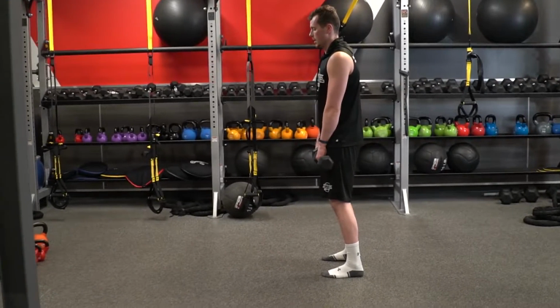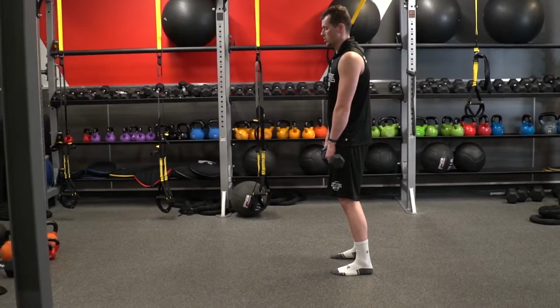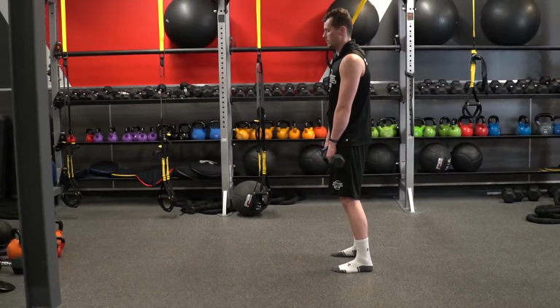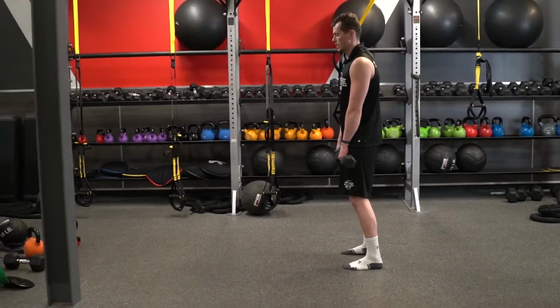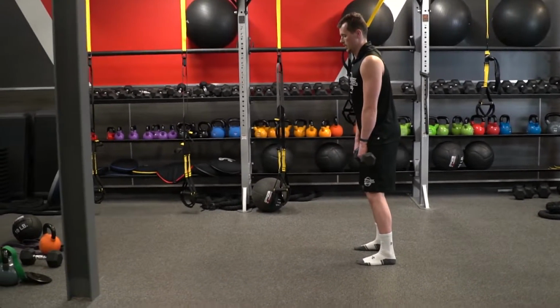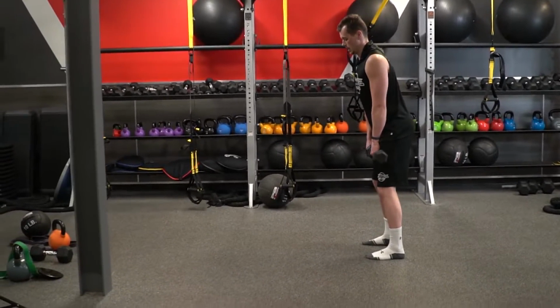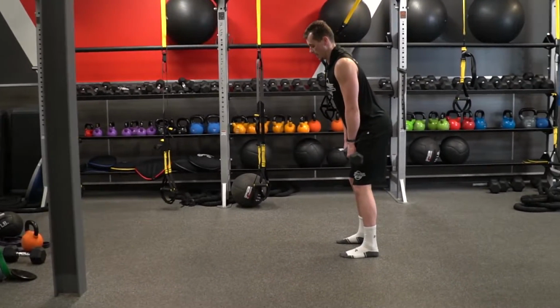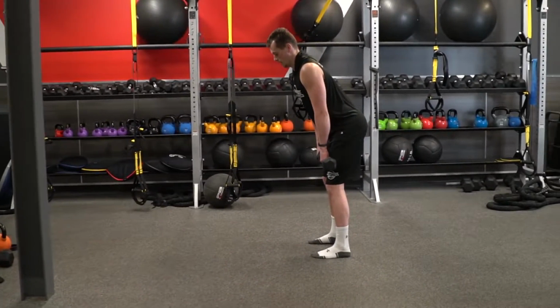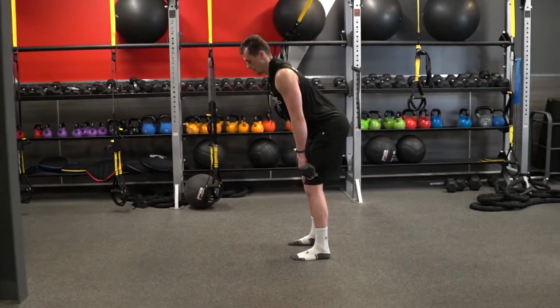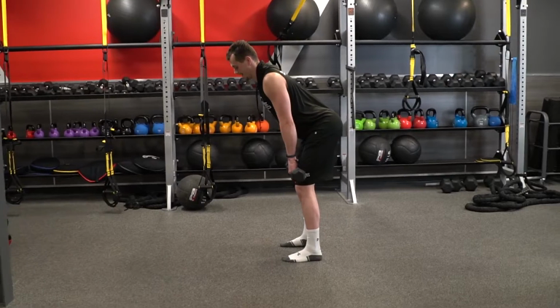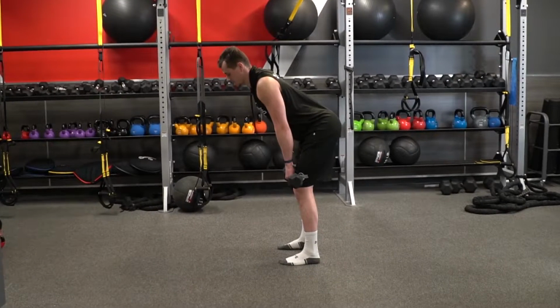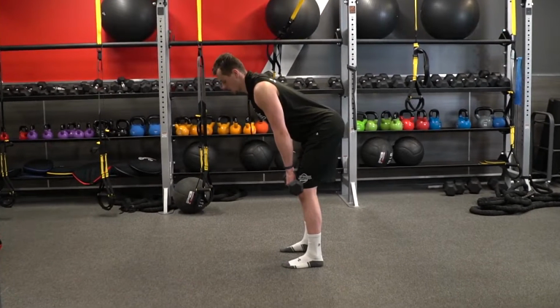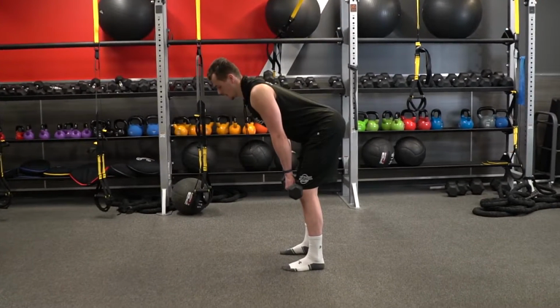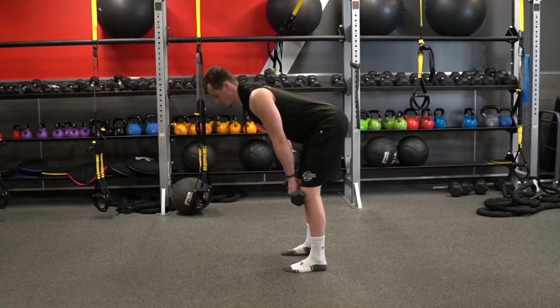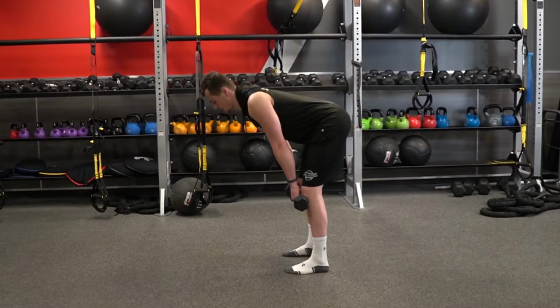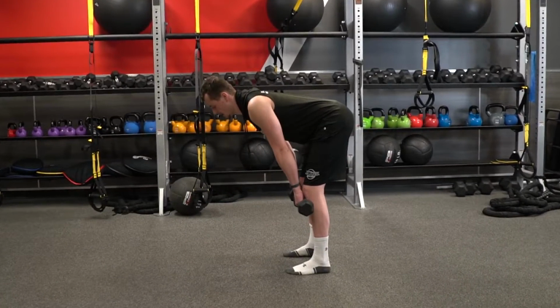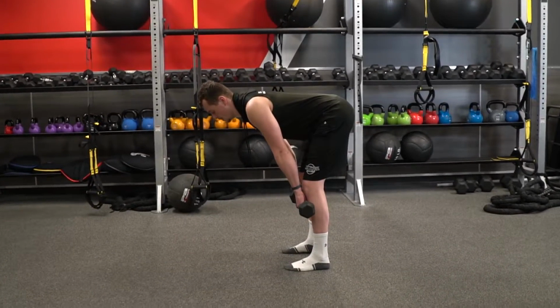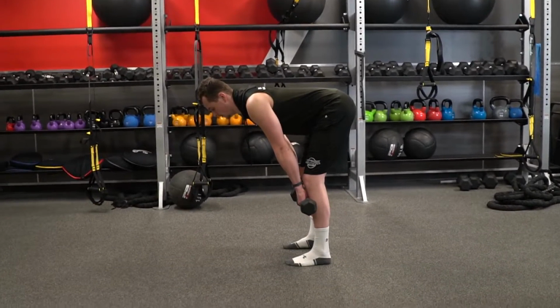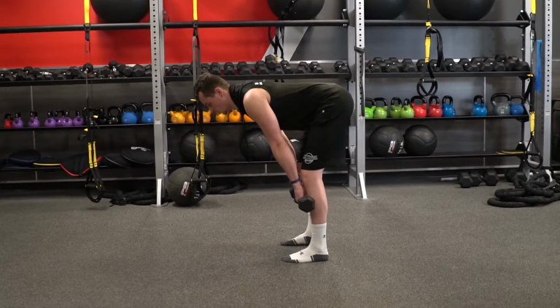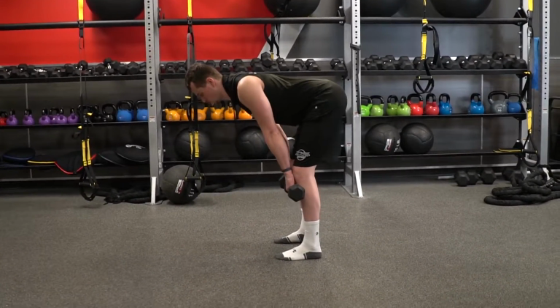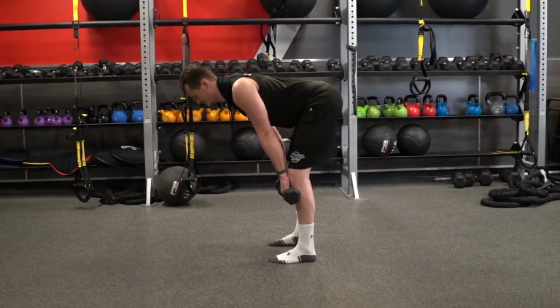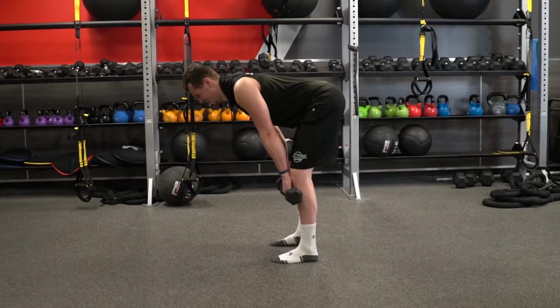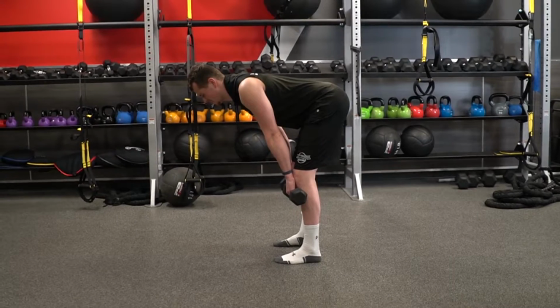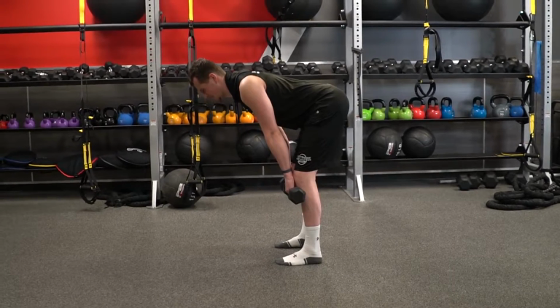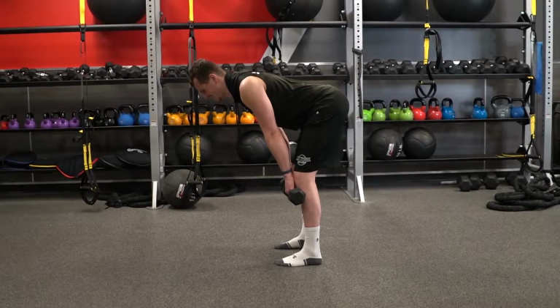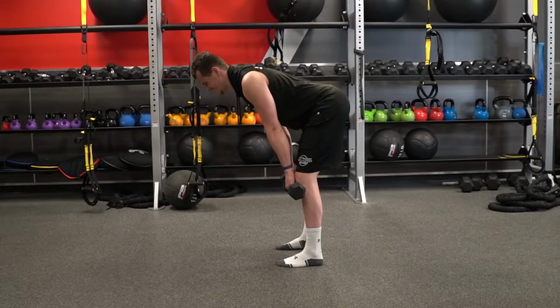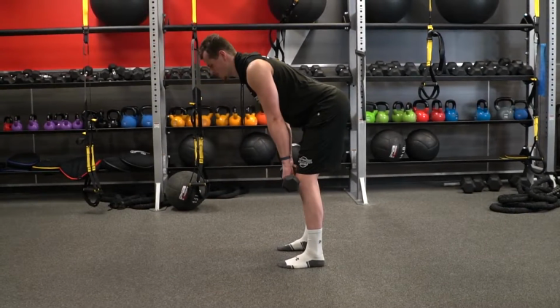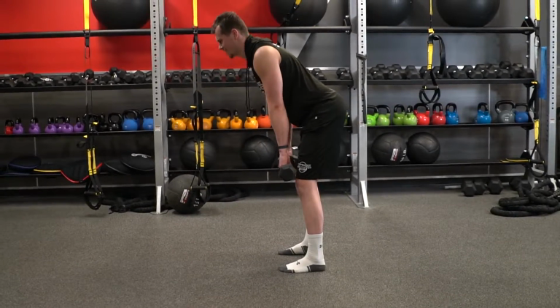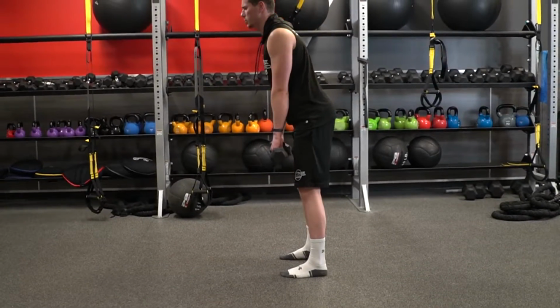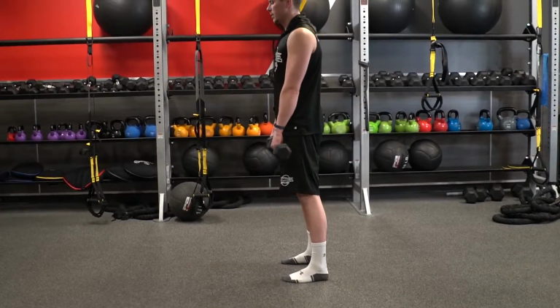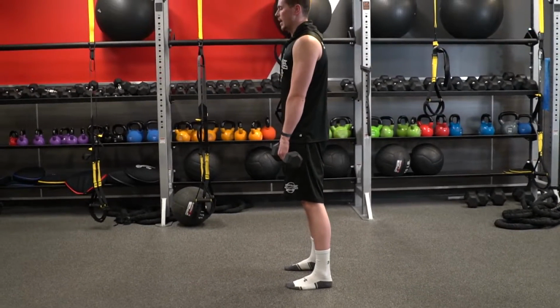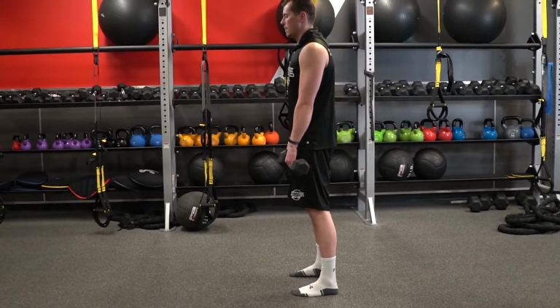I'm going to show it to you guys a few more times. Hips back, back flat, stretching those hamstrings, keeping that back flat, shoulders retracted. I'm letting them drop a little bit.